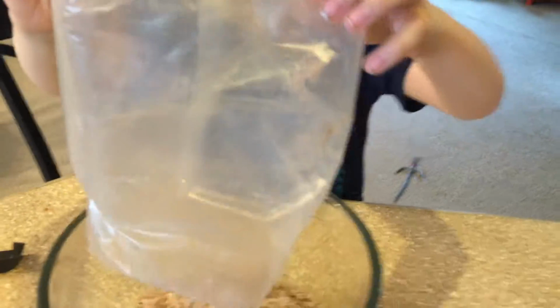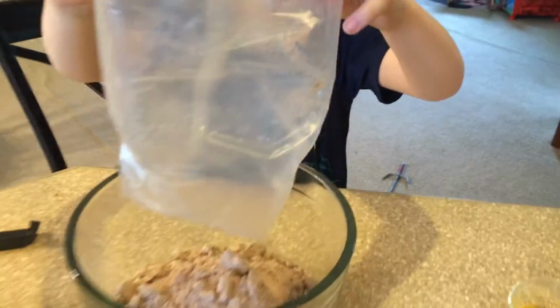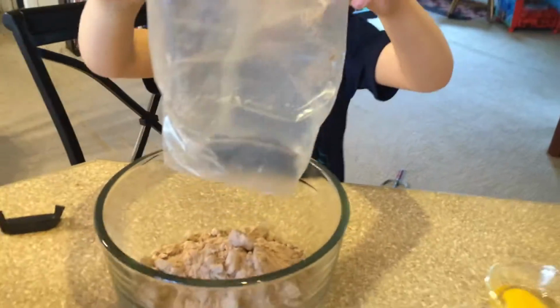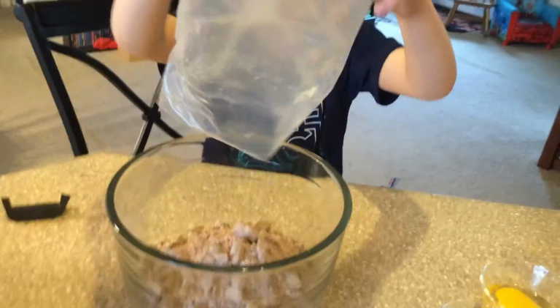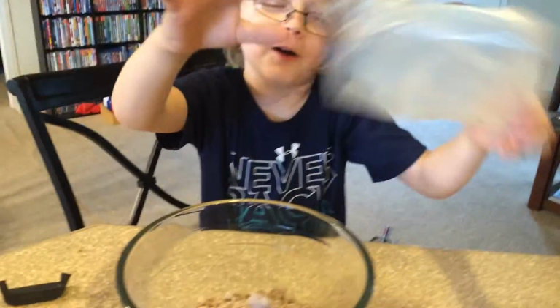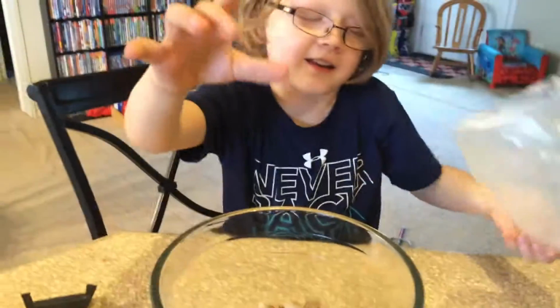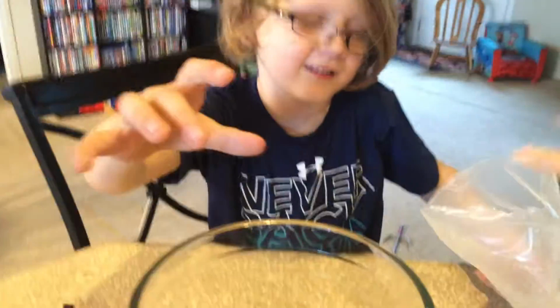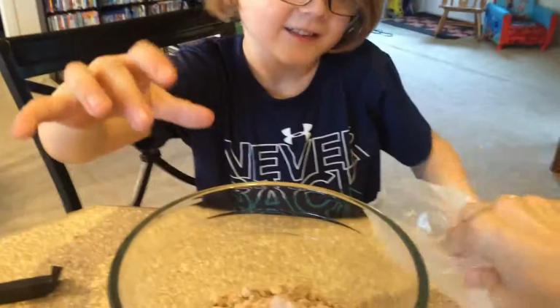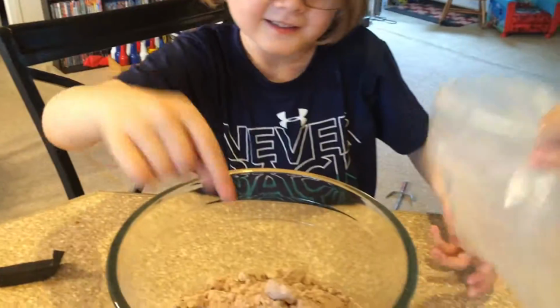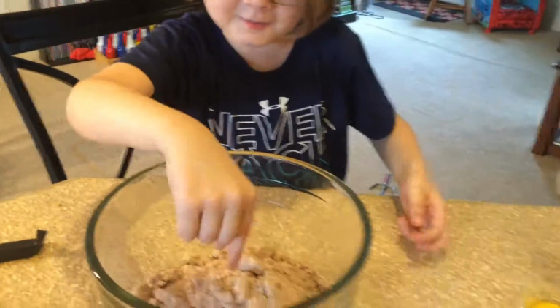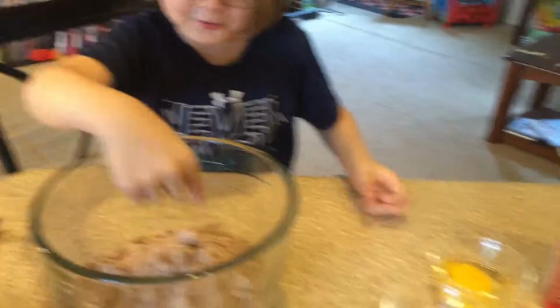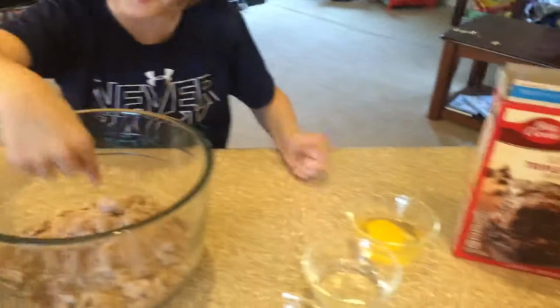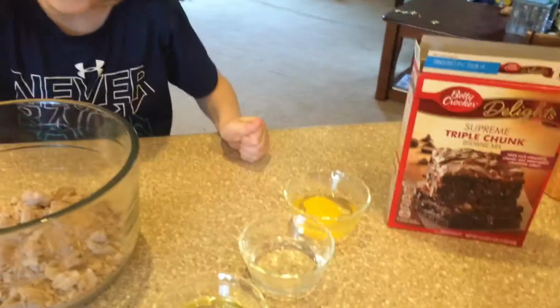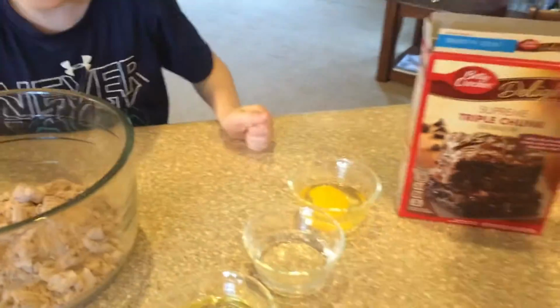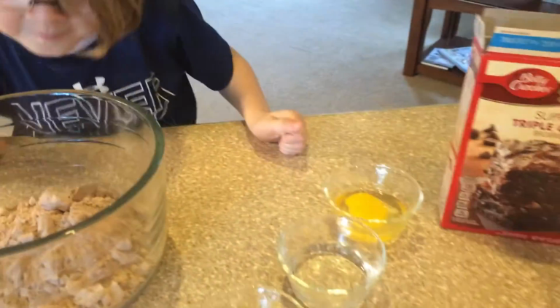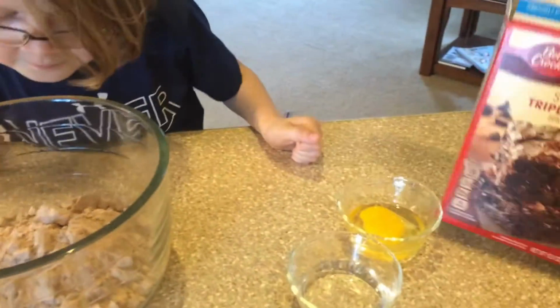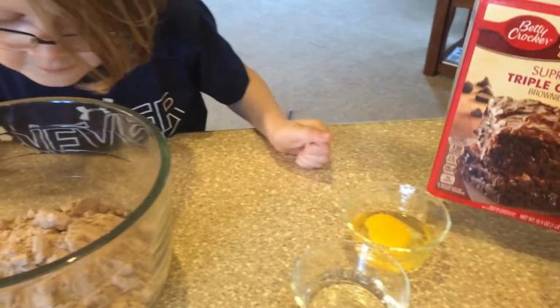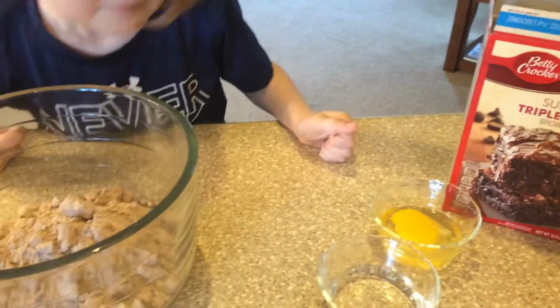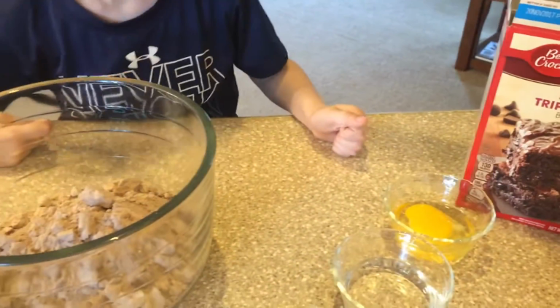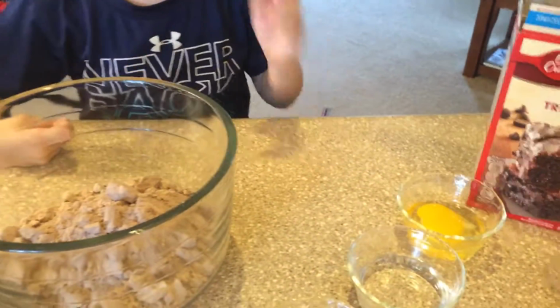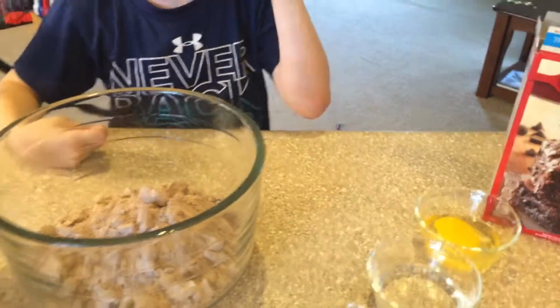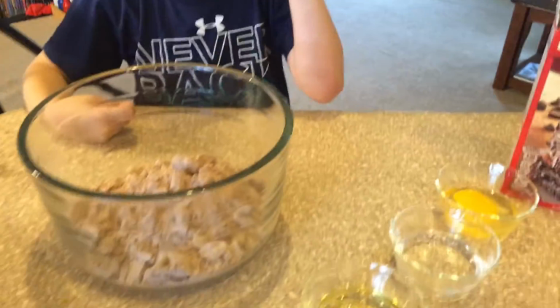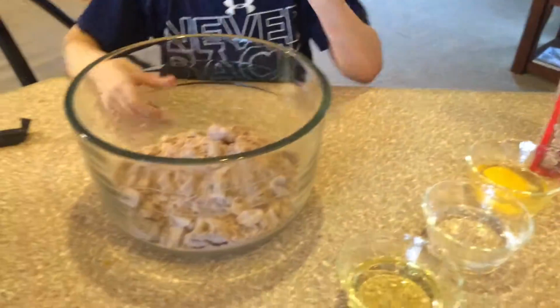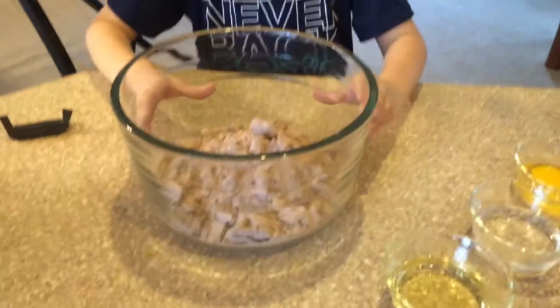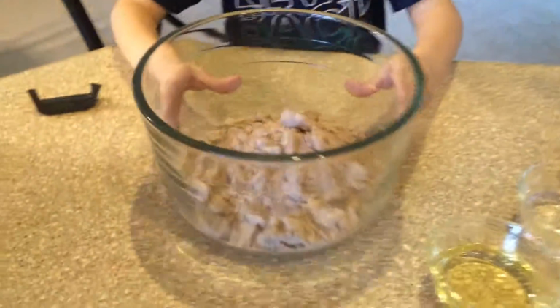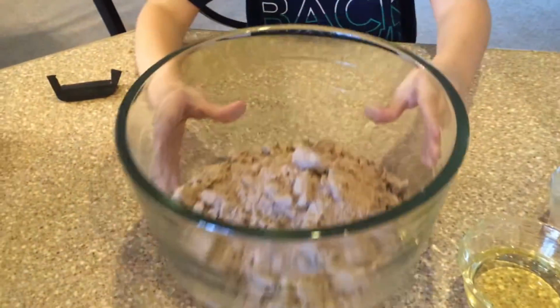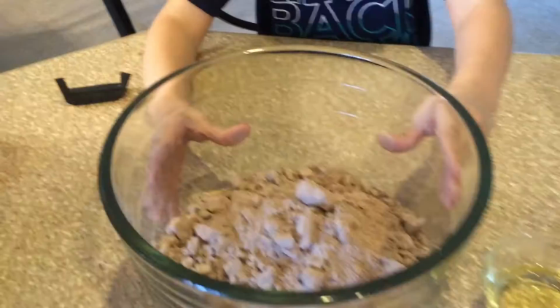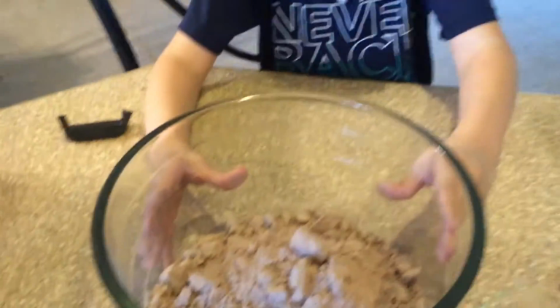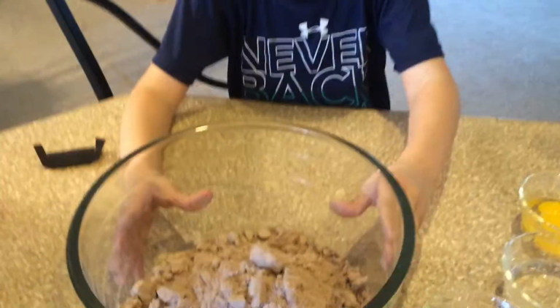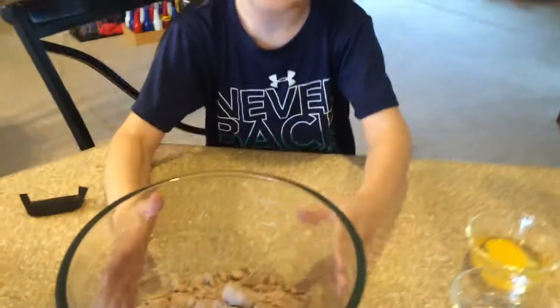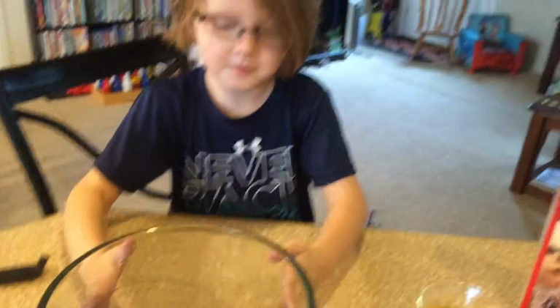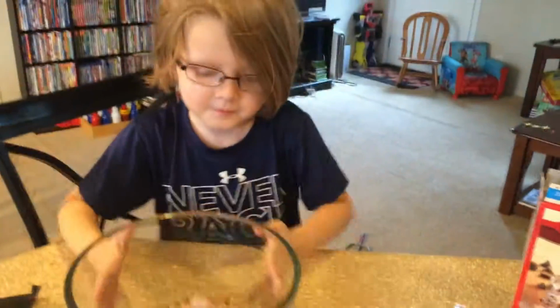It smells like brownies. It does, doesn't it? It smells like brownies. The brownie mix? The chunks? I smell it. It smells delicious.